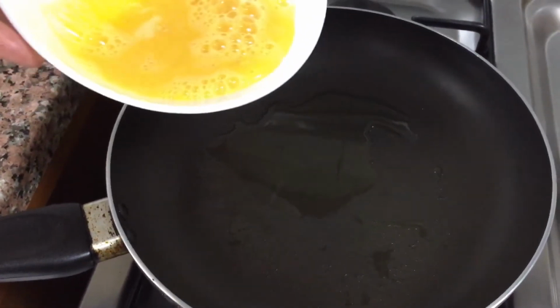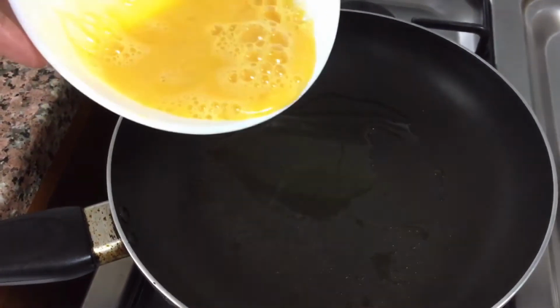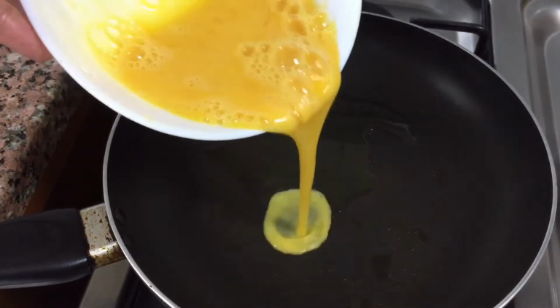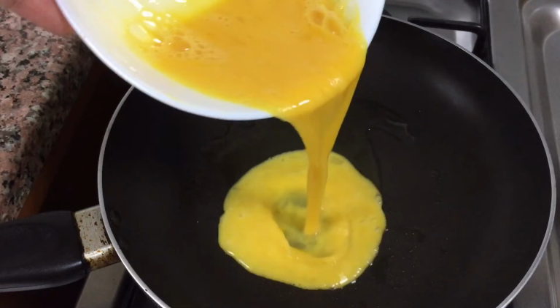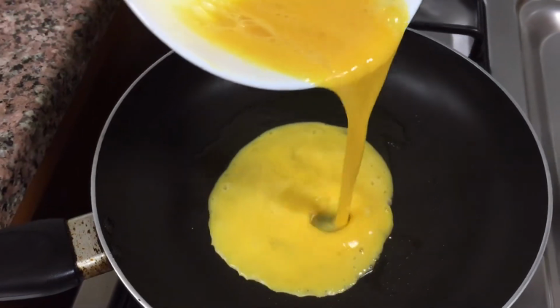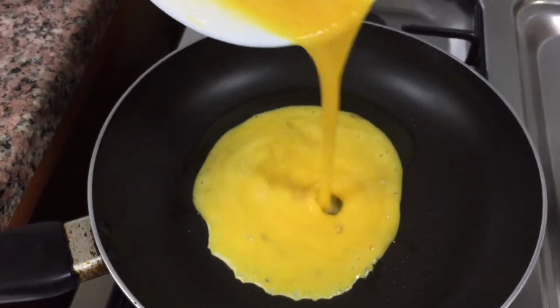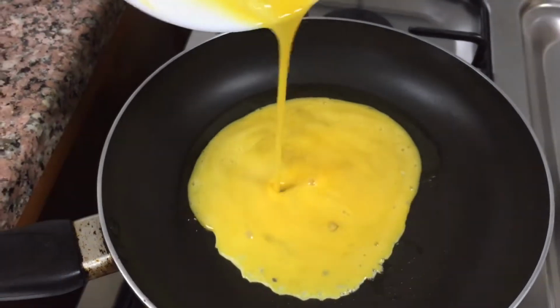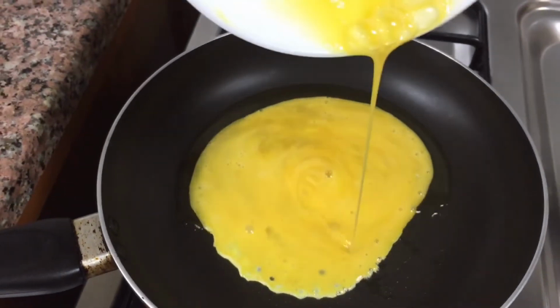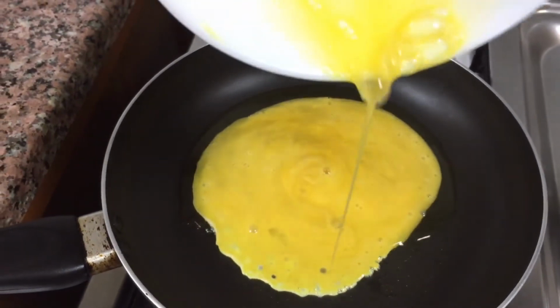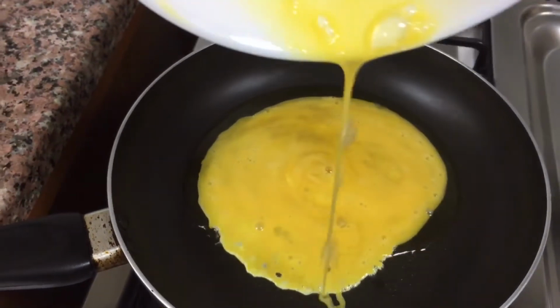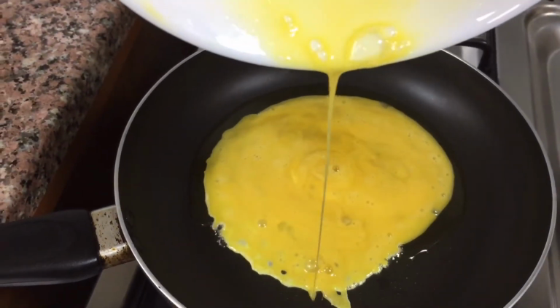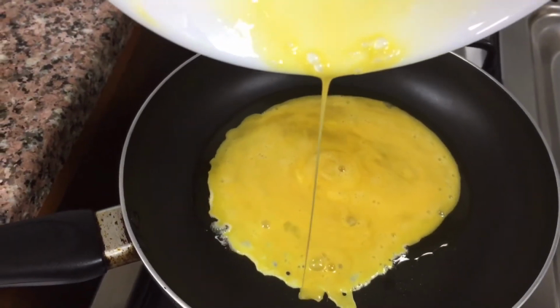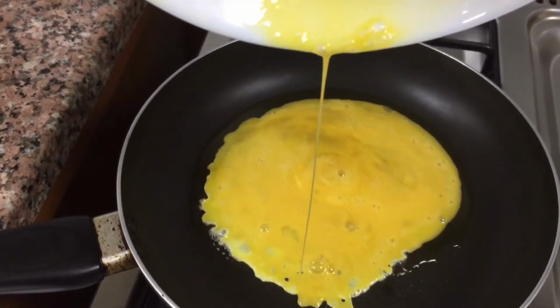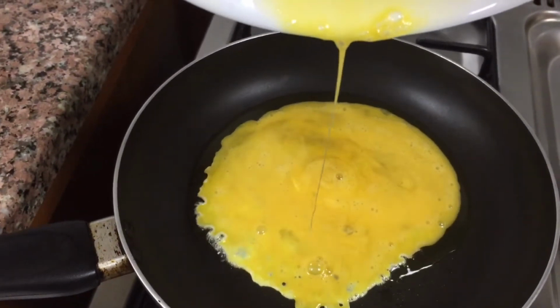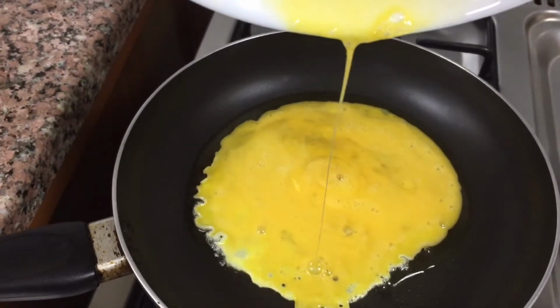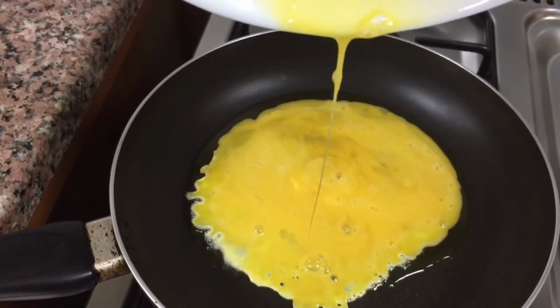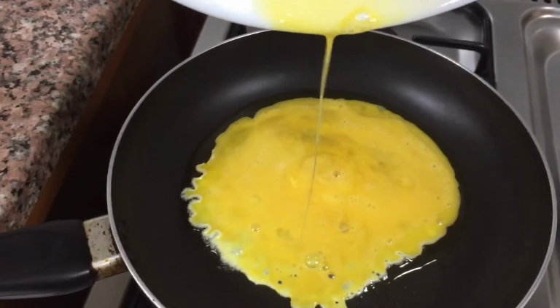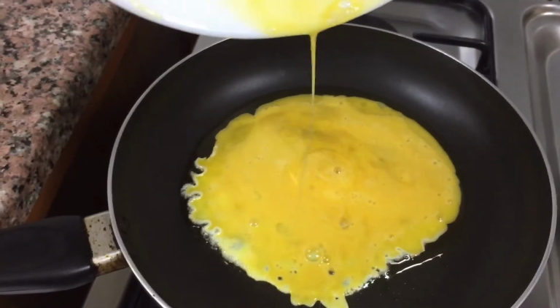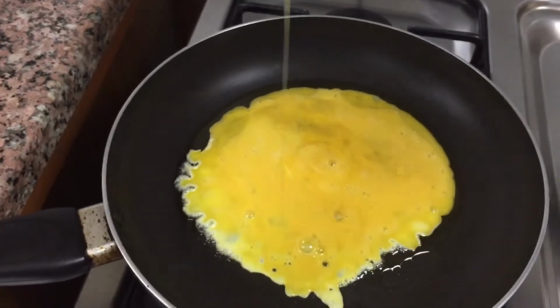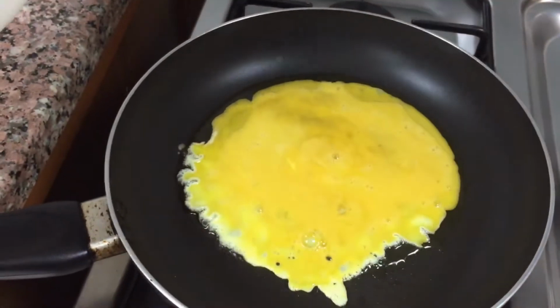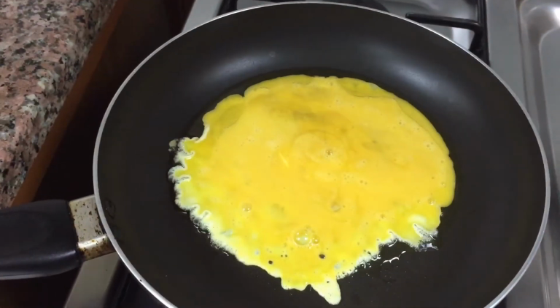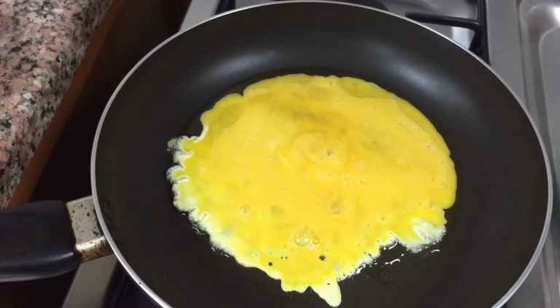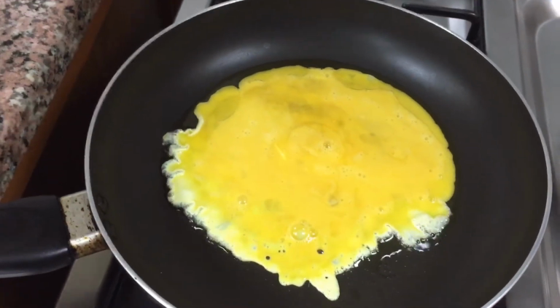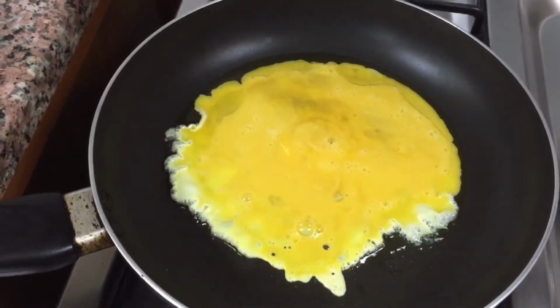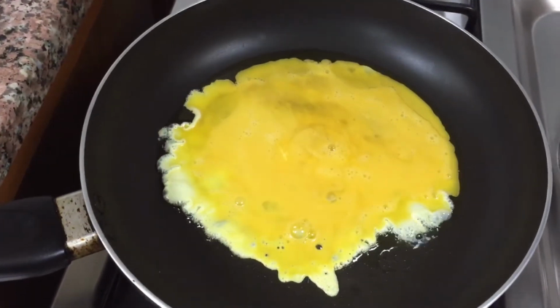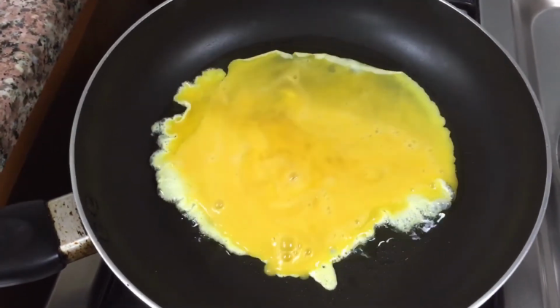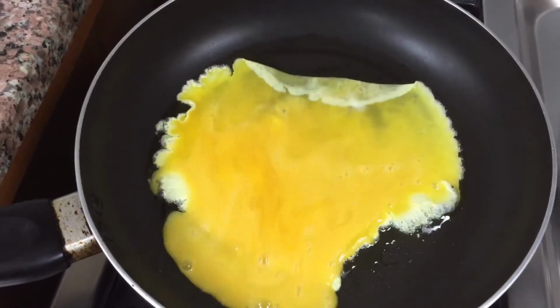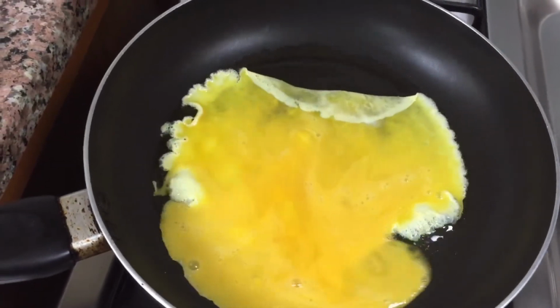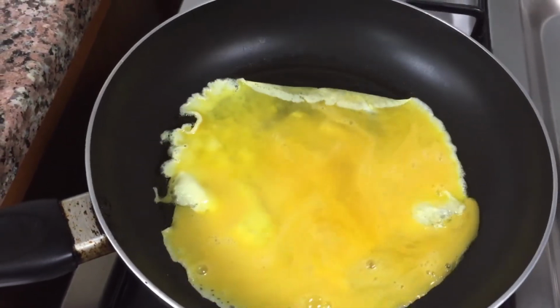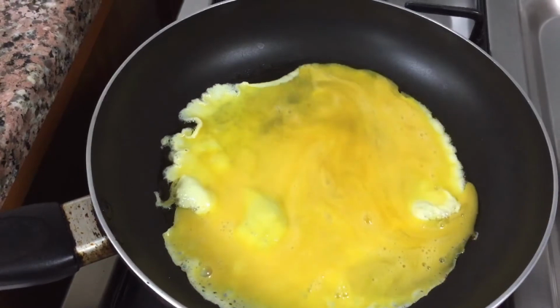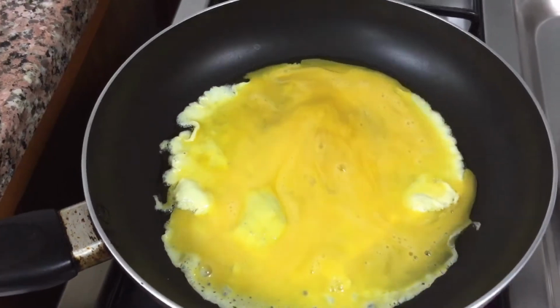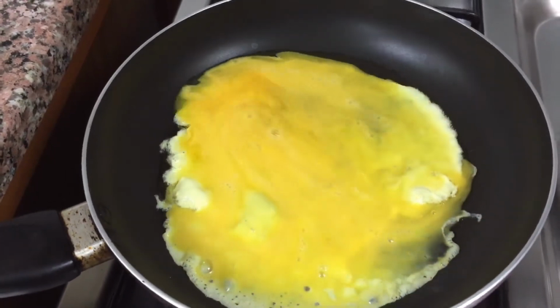I'm cooking this little by little so it's easy. I'll add some ingredients — I'll add some seasoning to it.